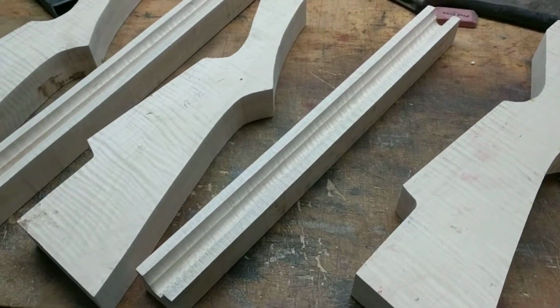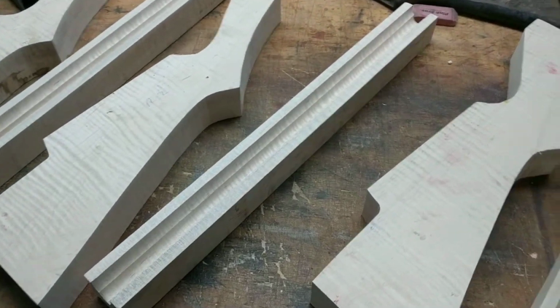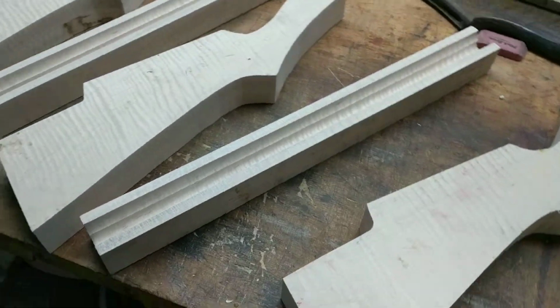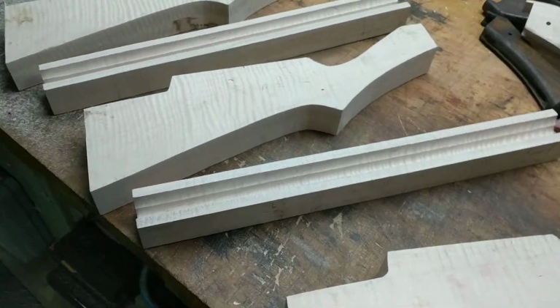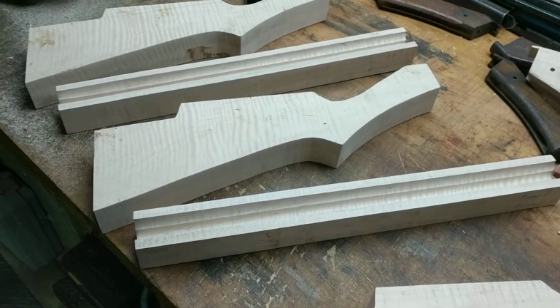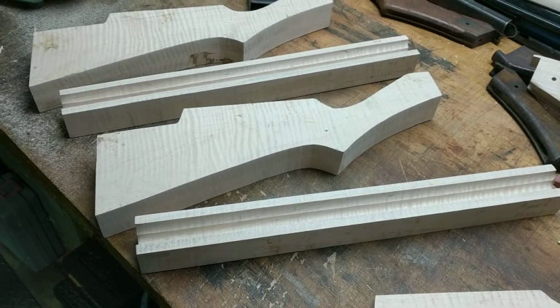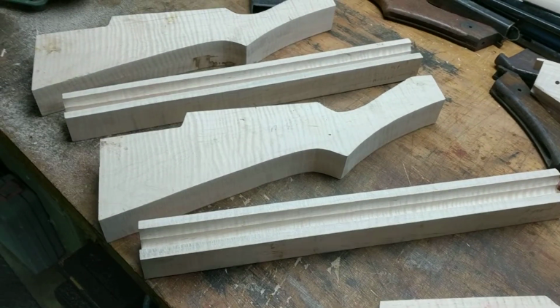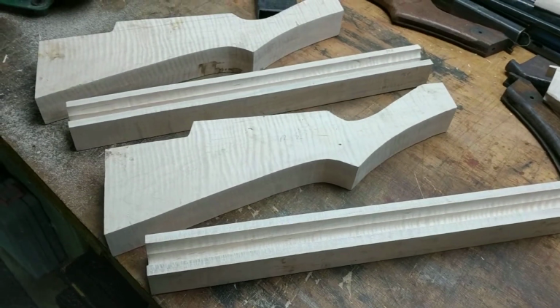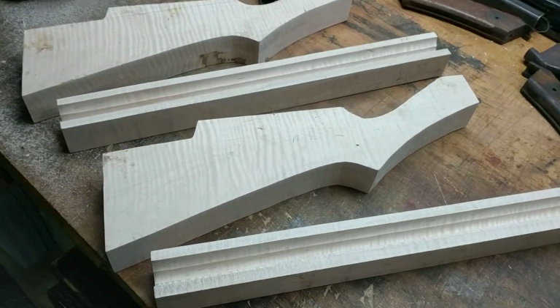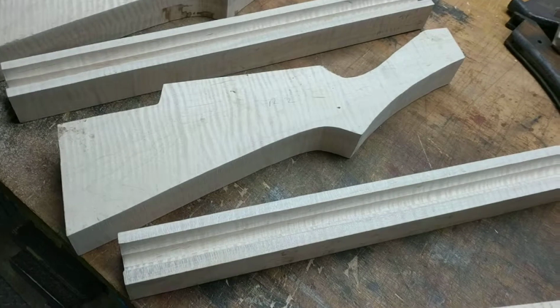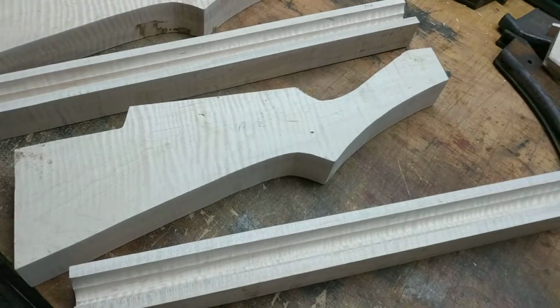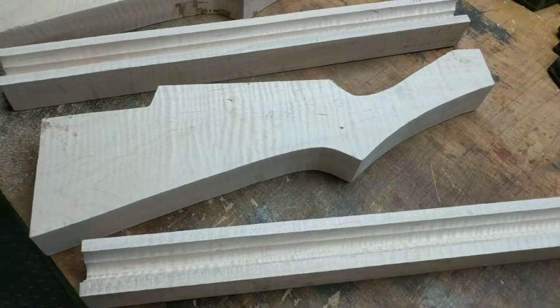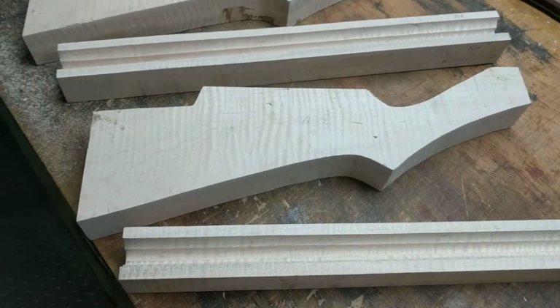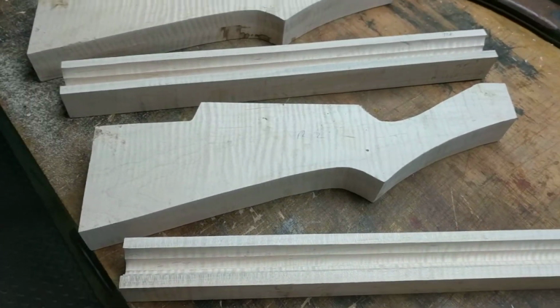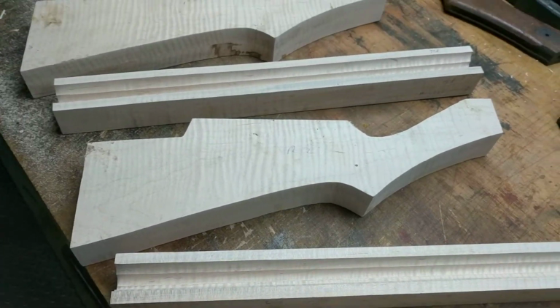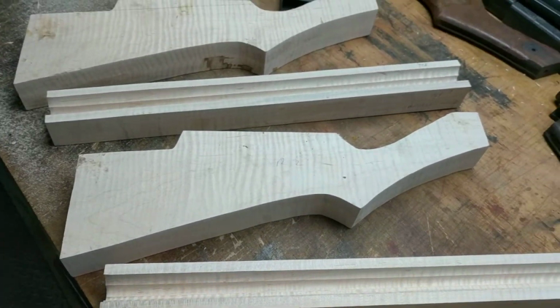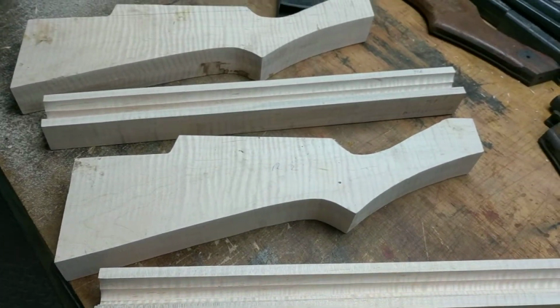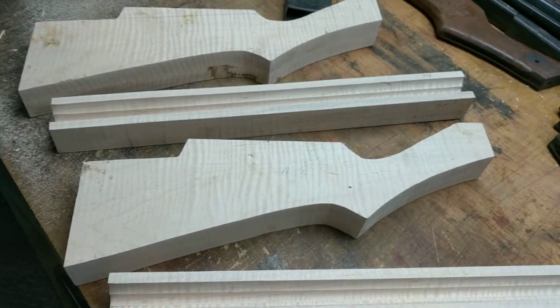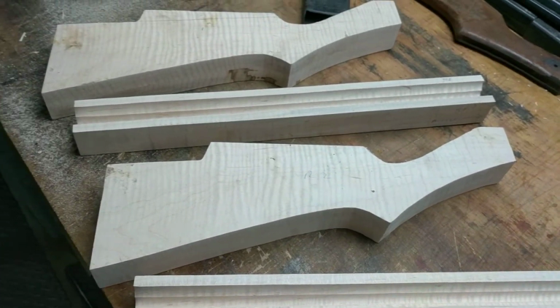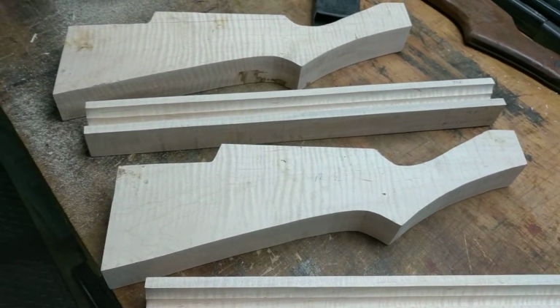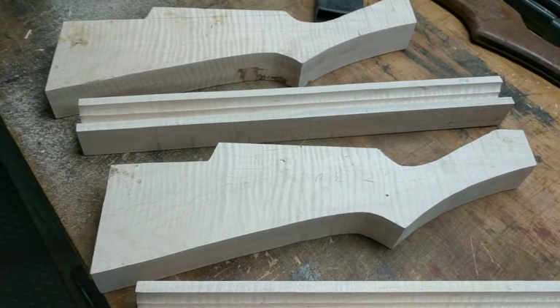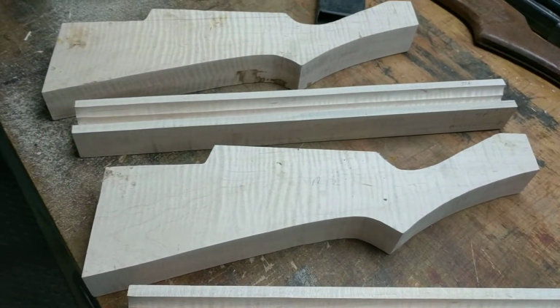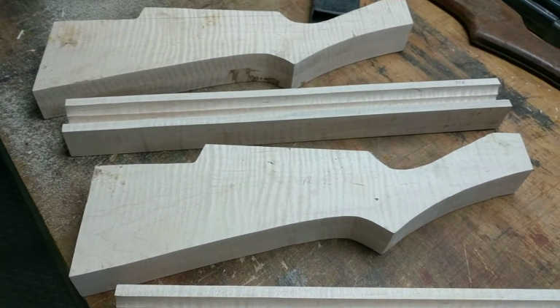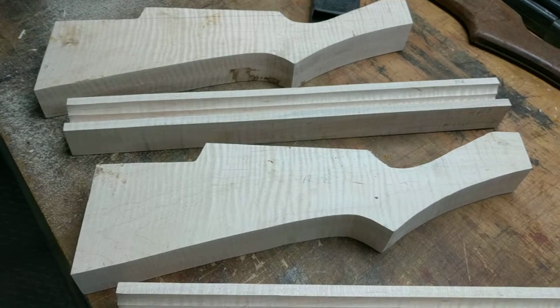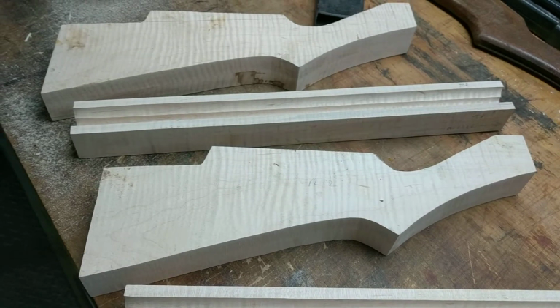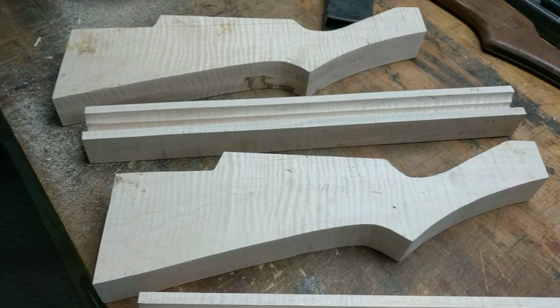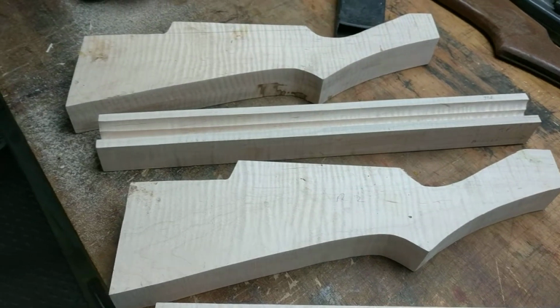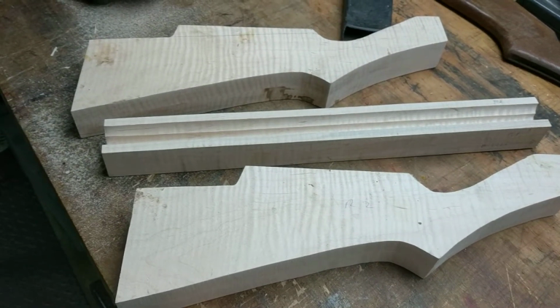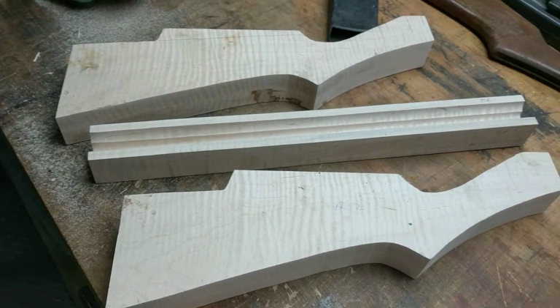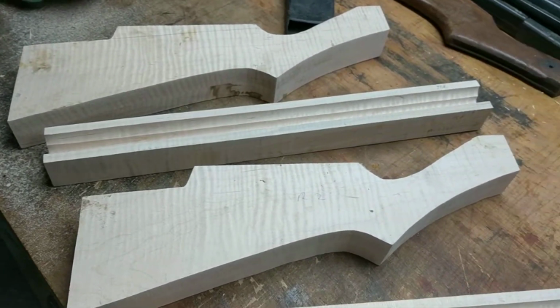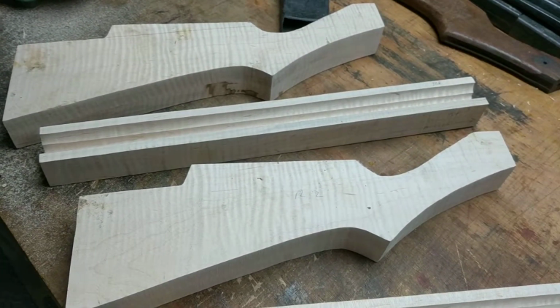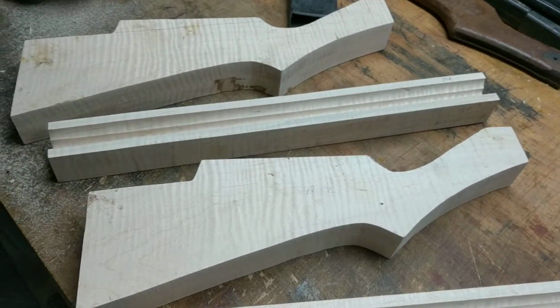We're going to a slightly different cut on the buttstocks. We're going to put a small comb and dish it pretty hard, and complement that with a full length forestock with a bit of a taper.